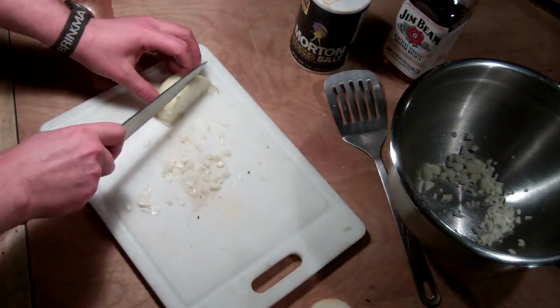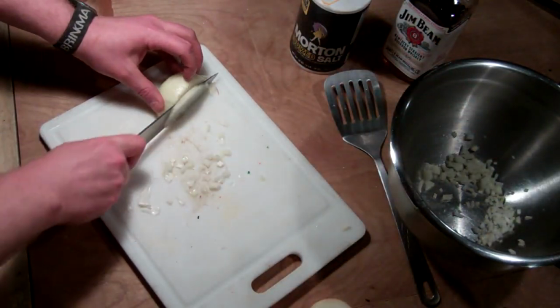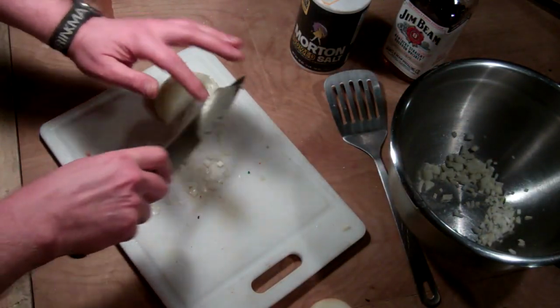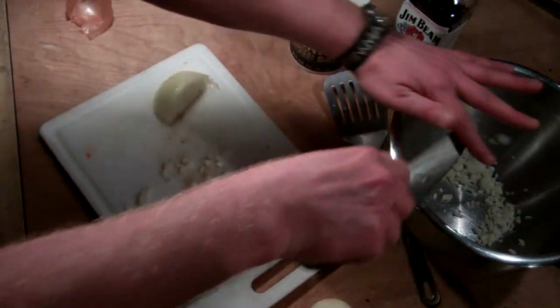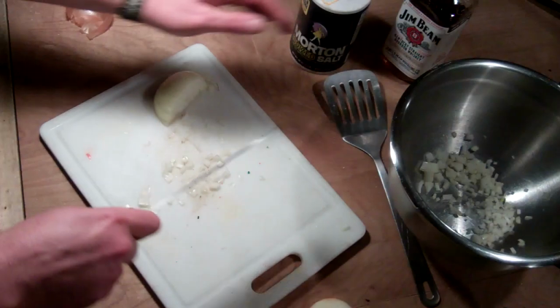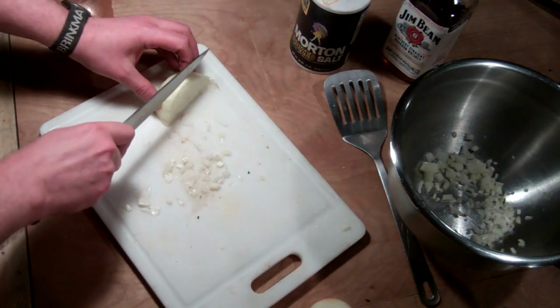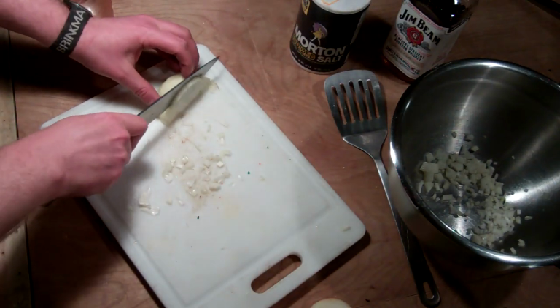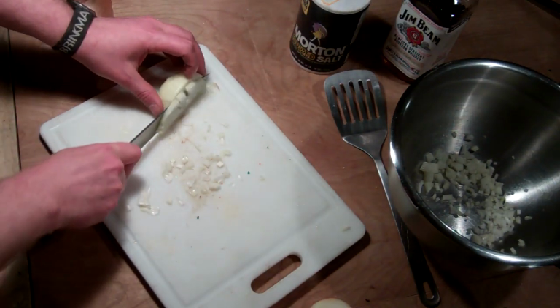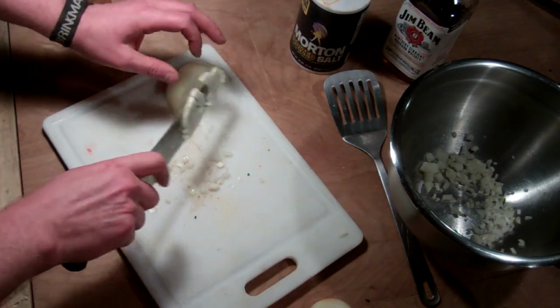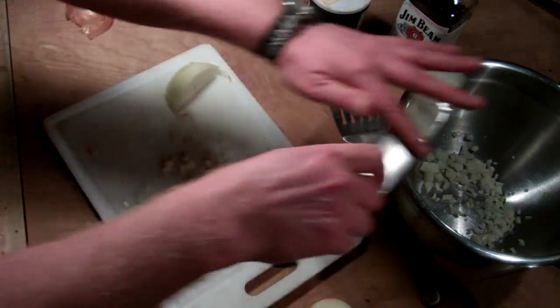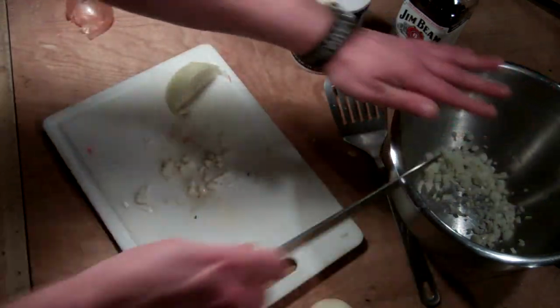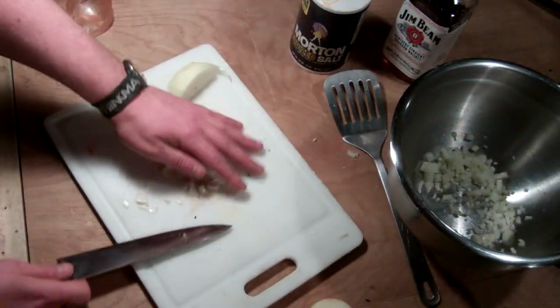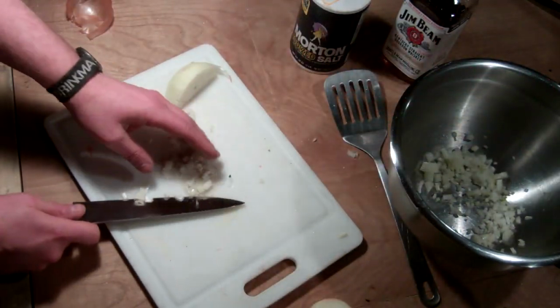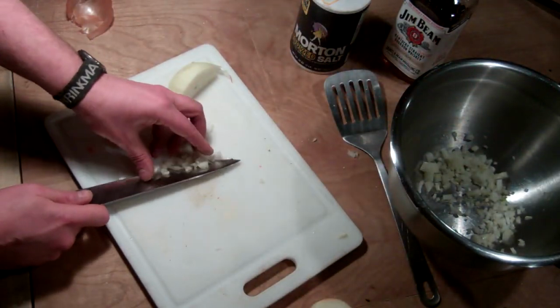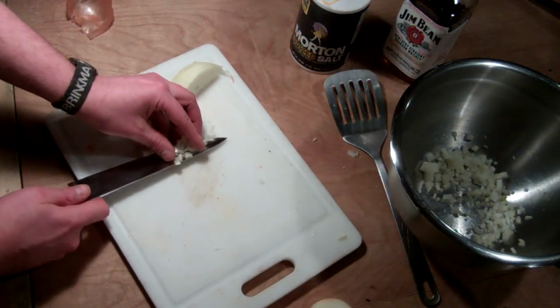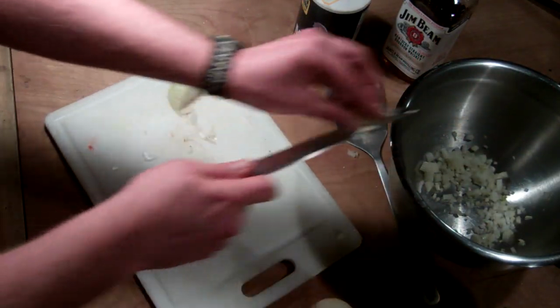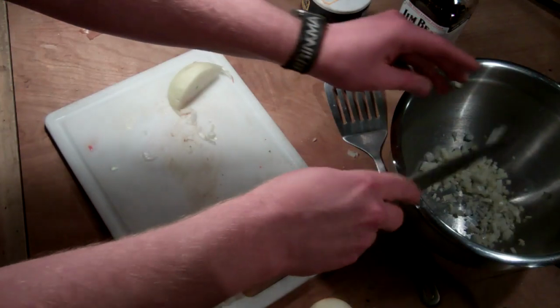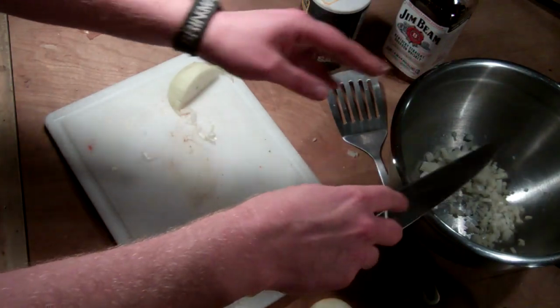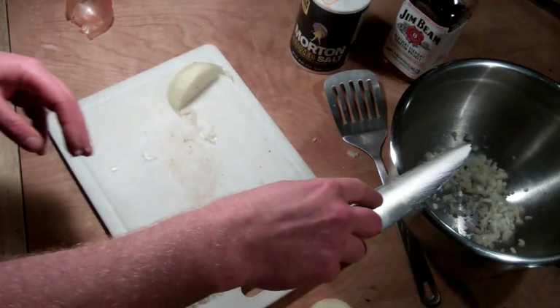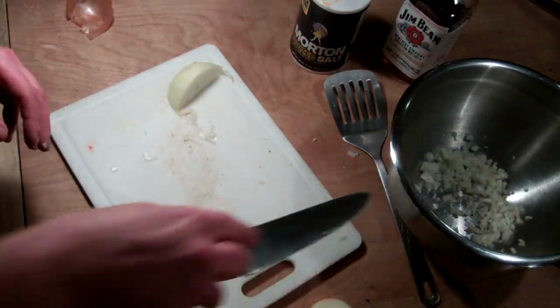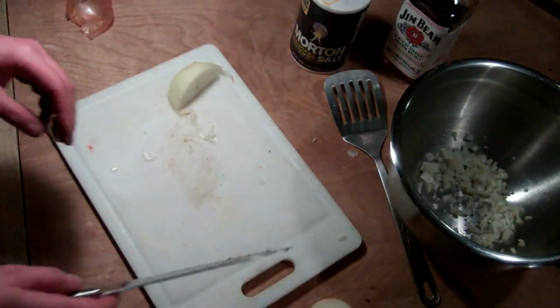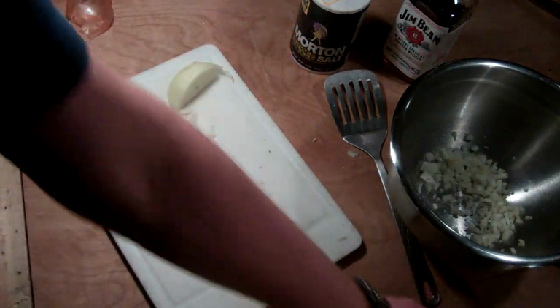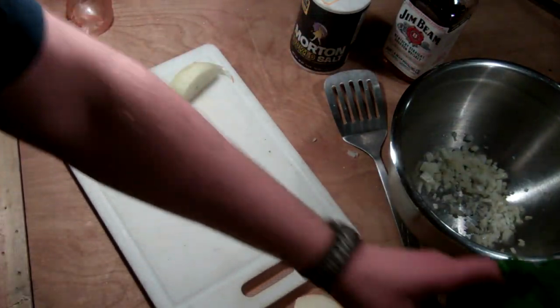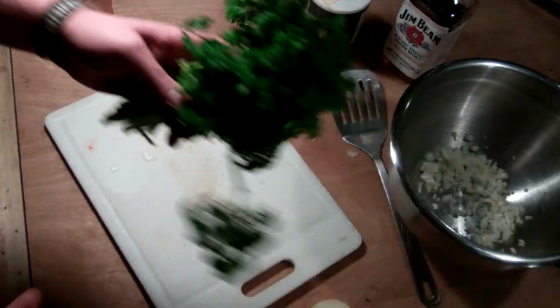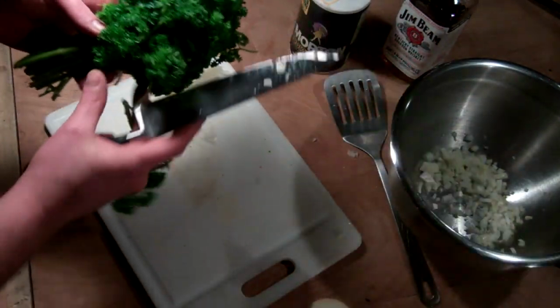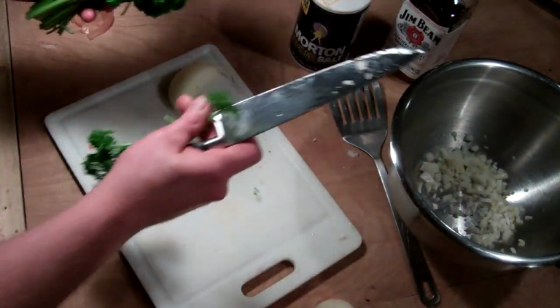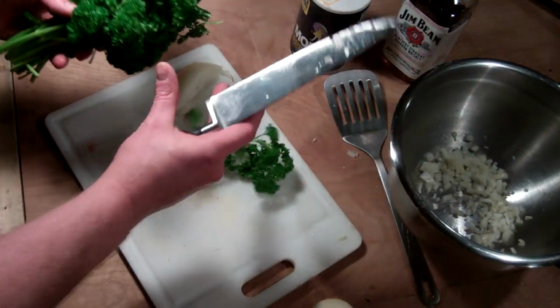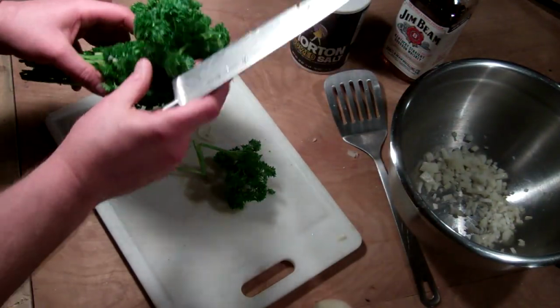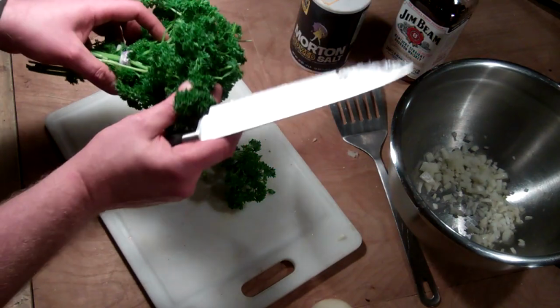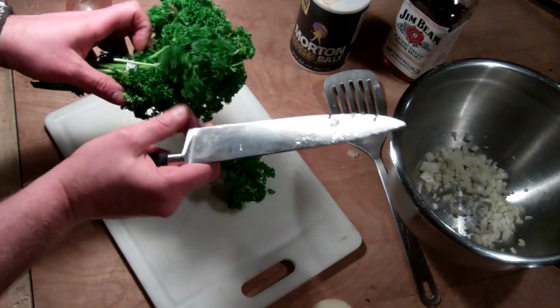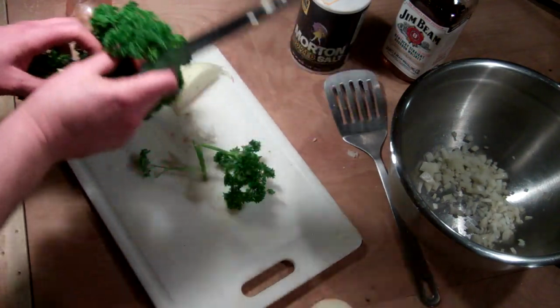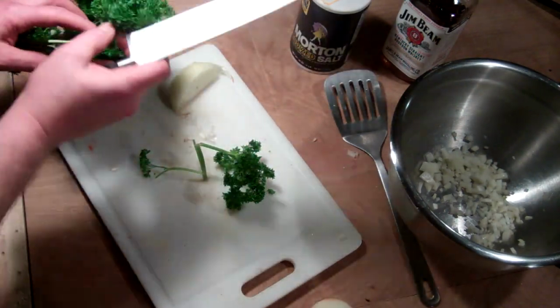A little bit more, not too much. I'm just going to do two big burgers — his and hers. And then I'm going to add some fresh herbs. I've got some parsley here. It looks real nice and green.